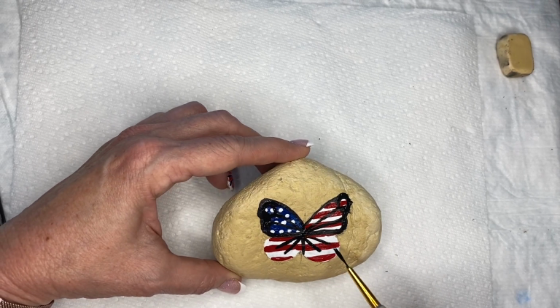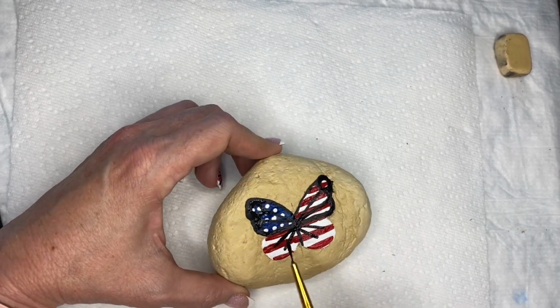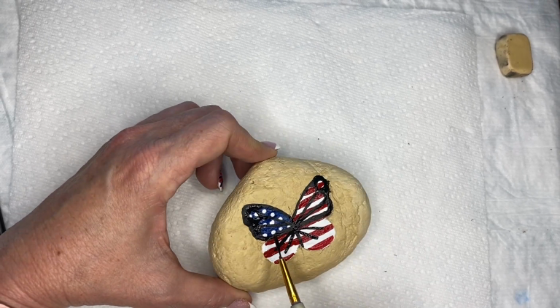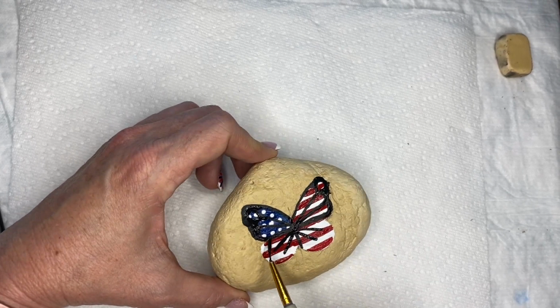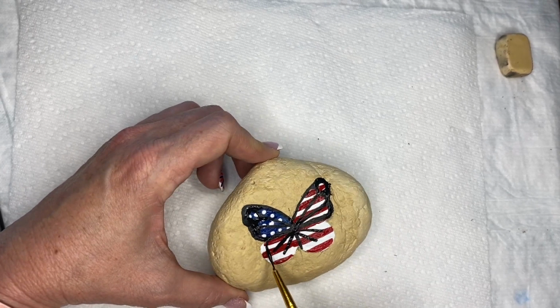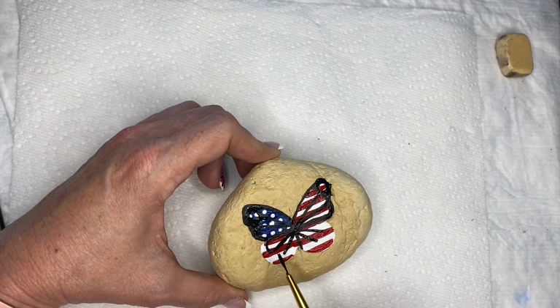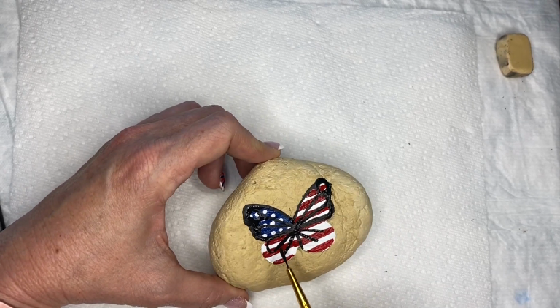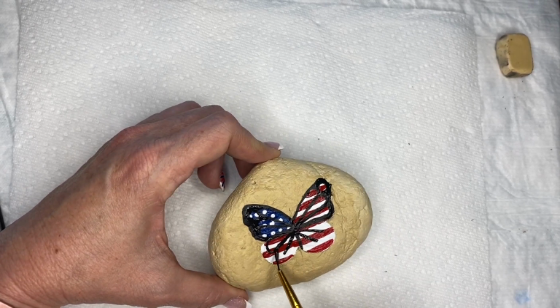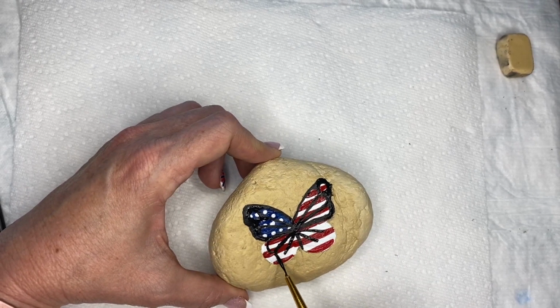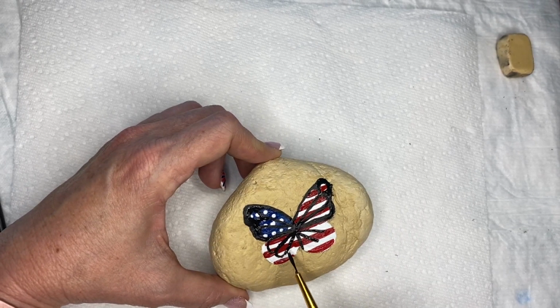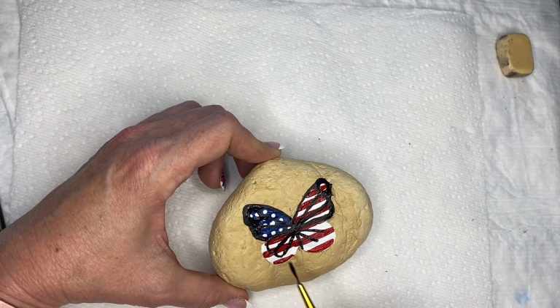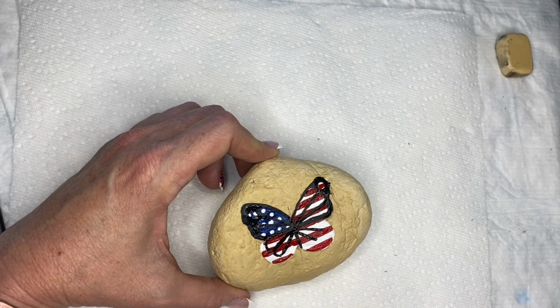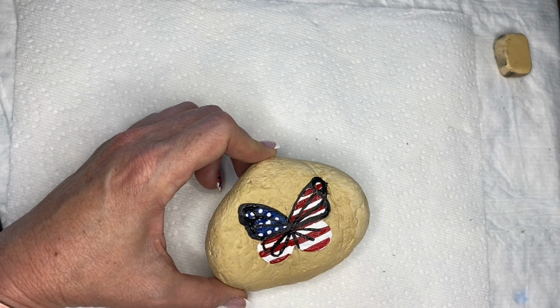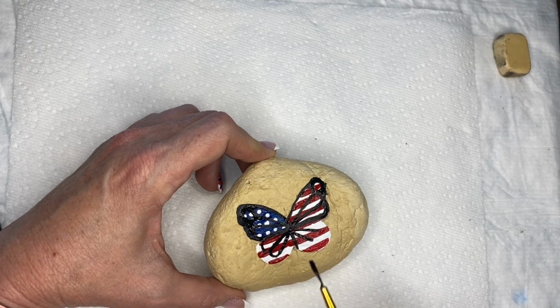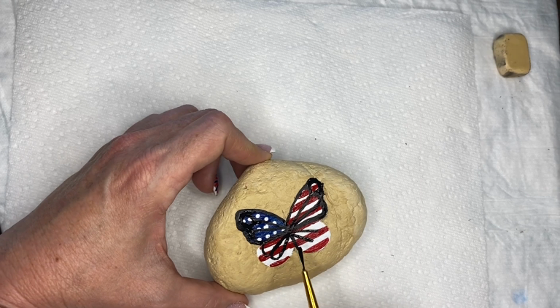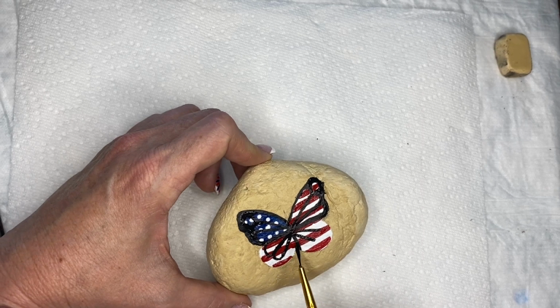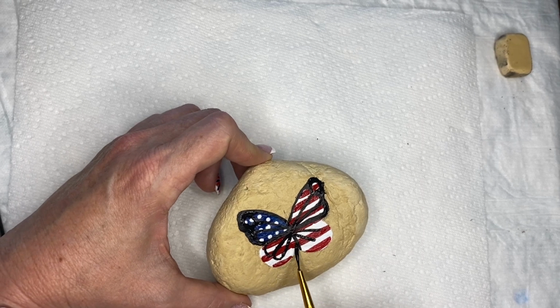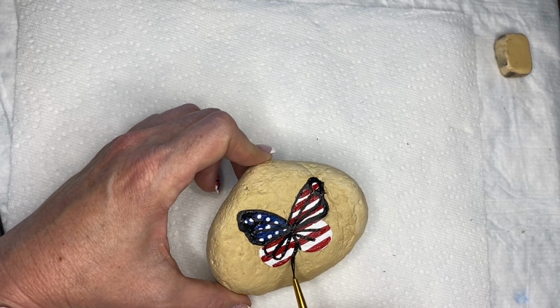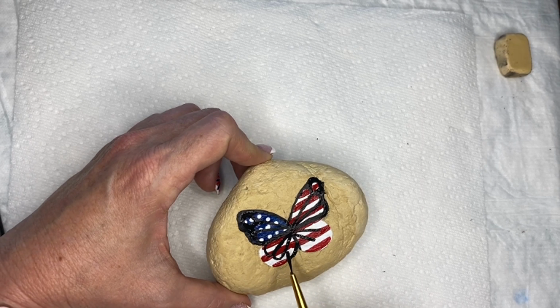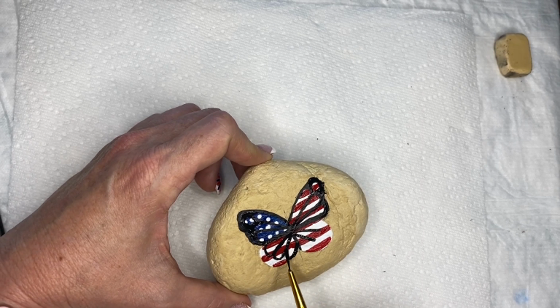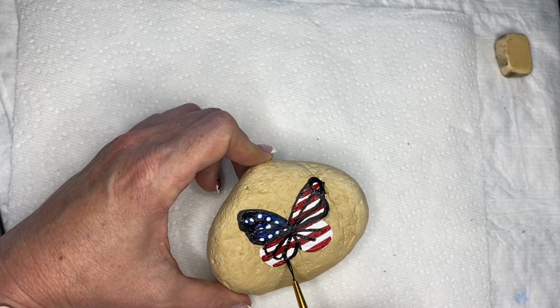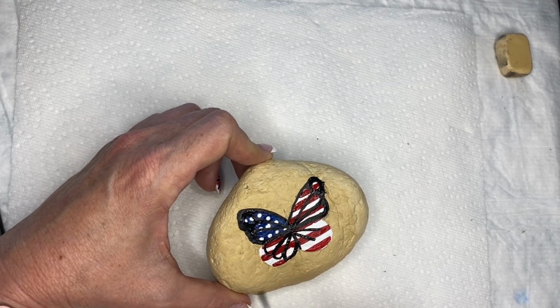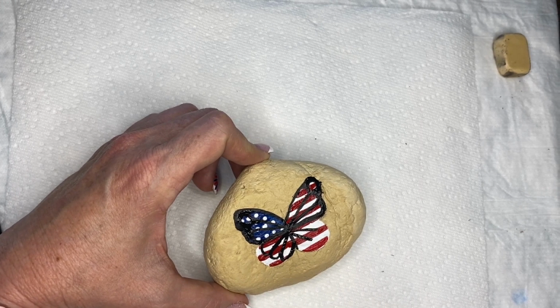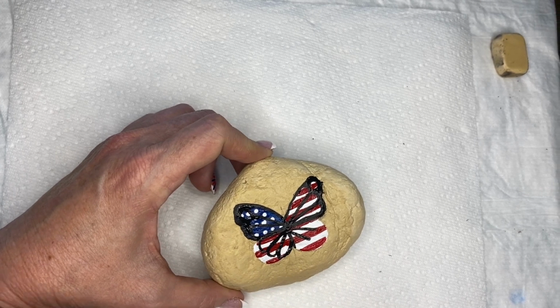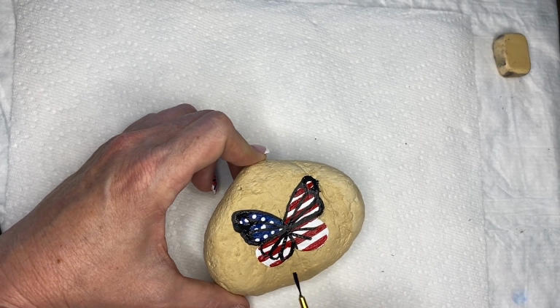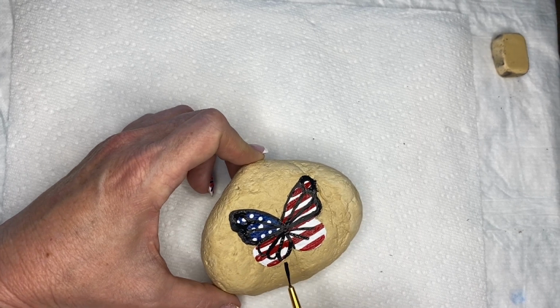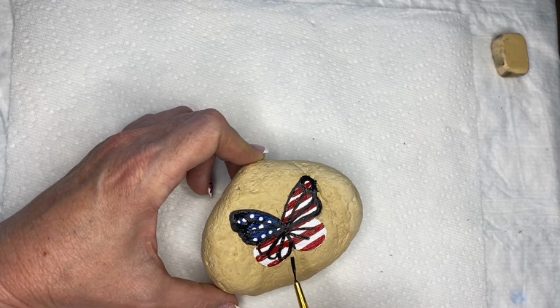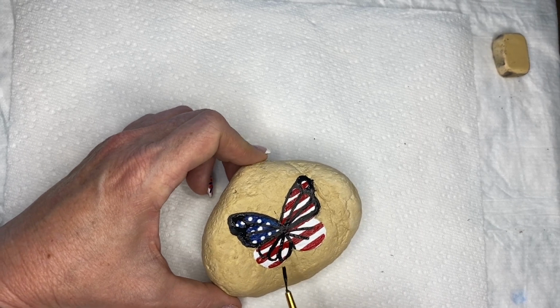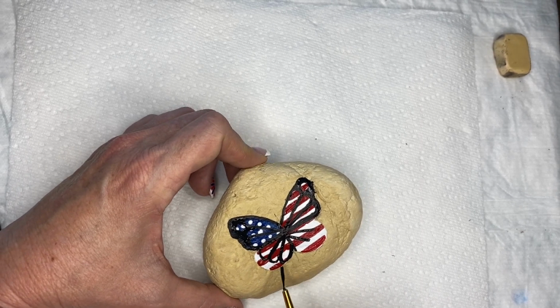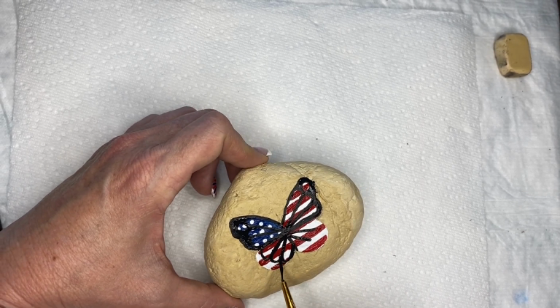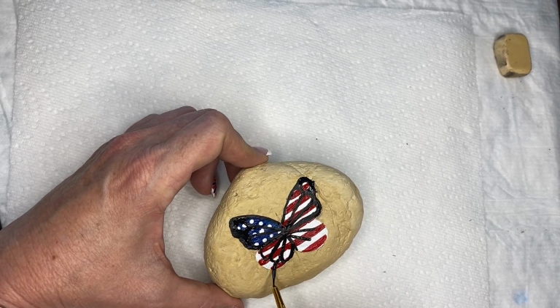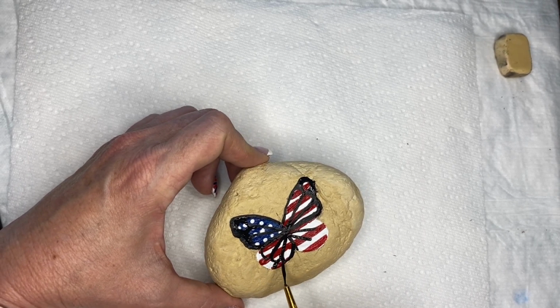If you've done it before, this is not going to be difficult at all. When you get done, it really makes a pretty rock for 4th of July.